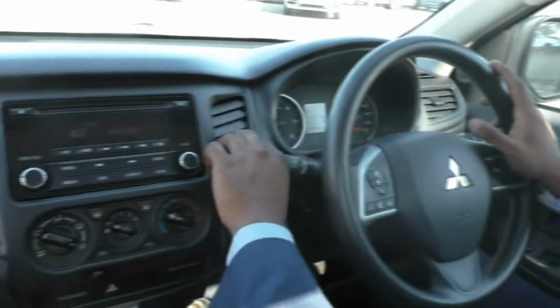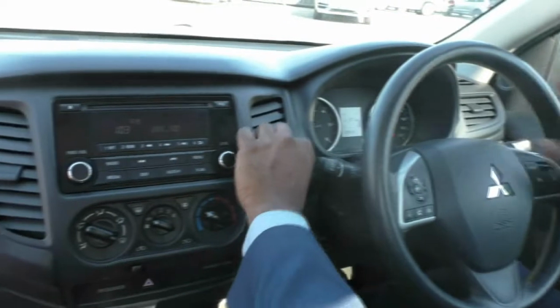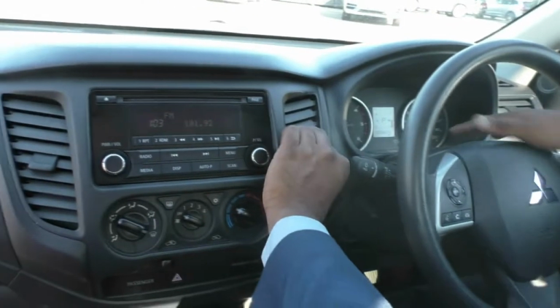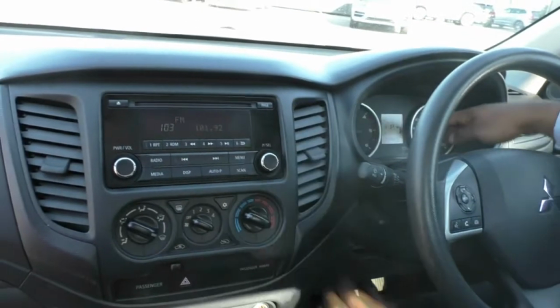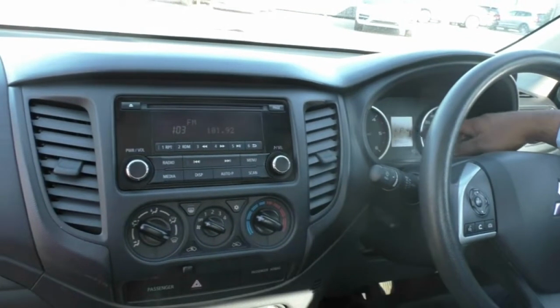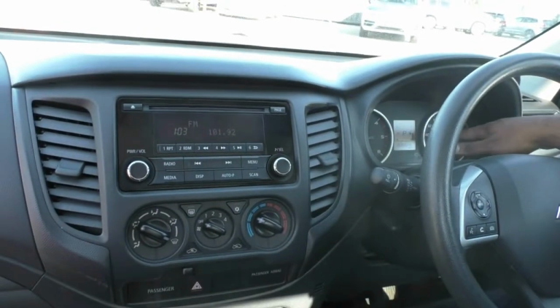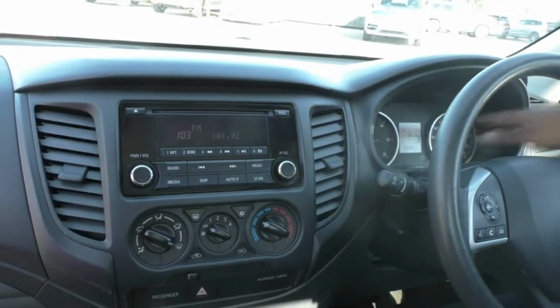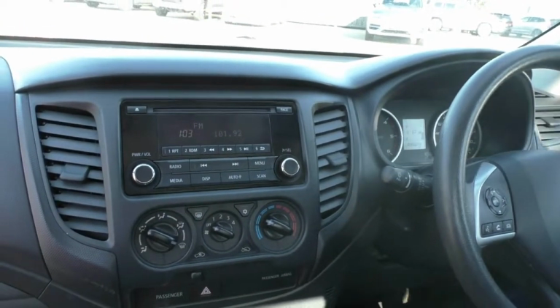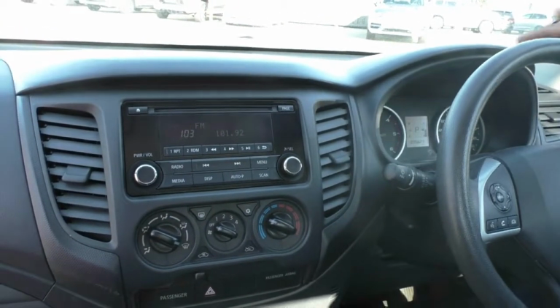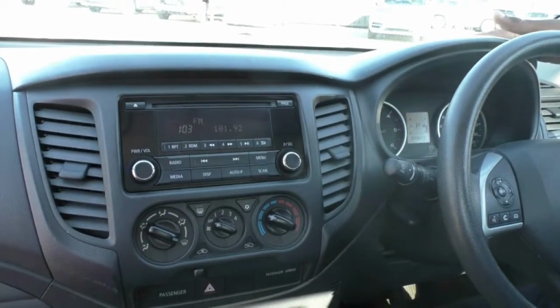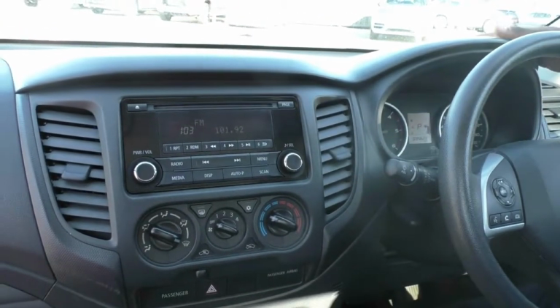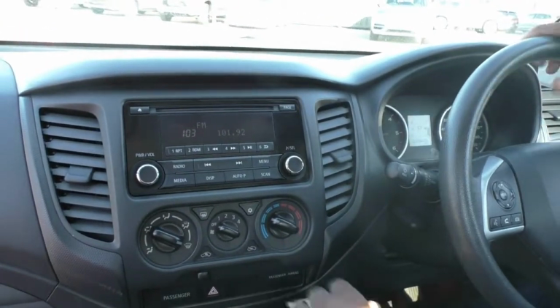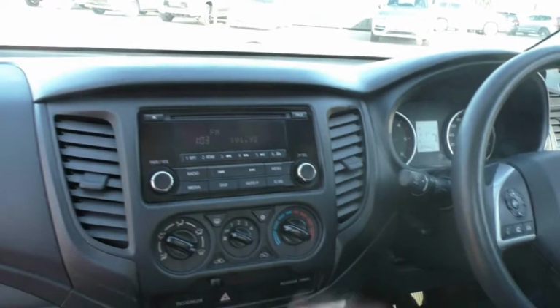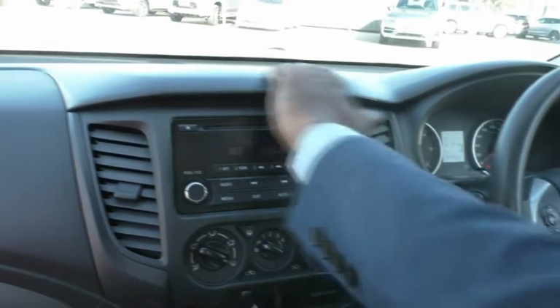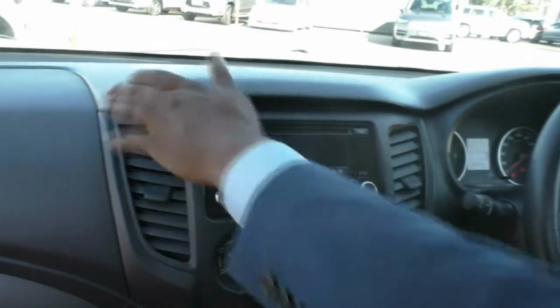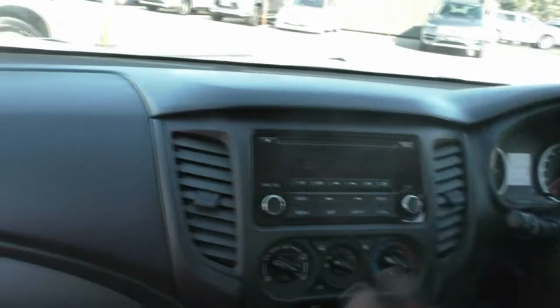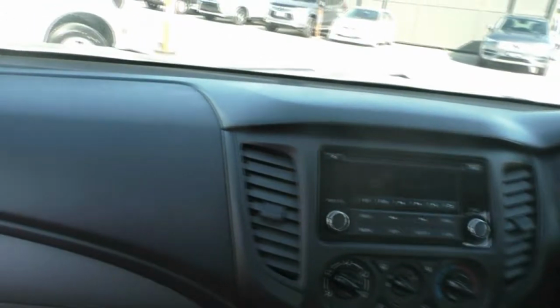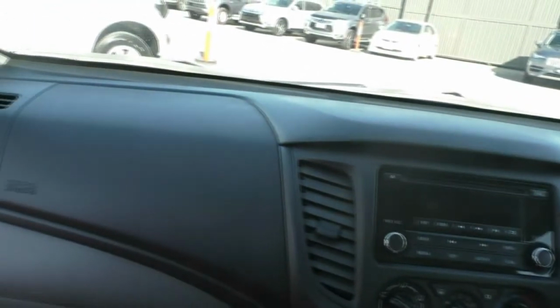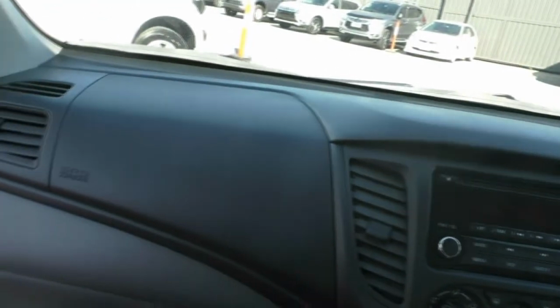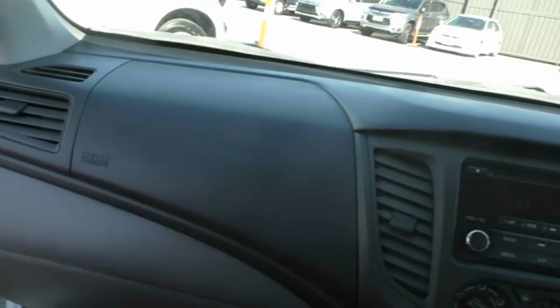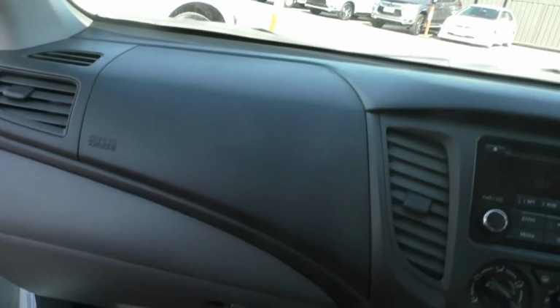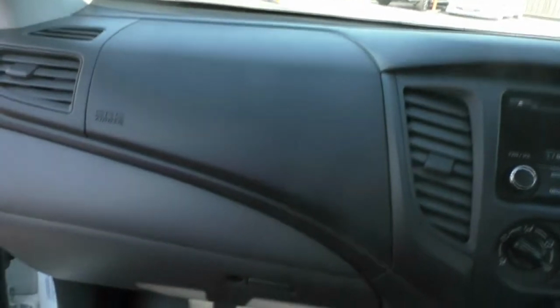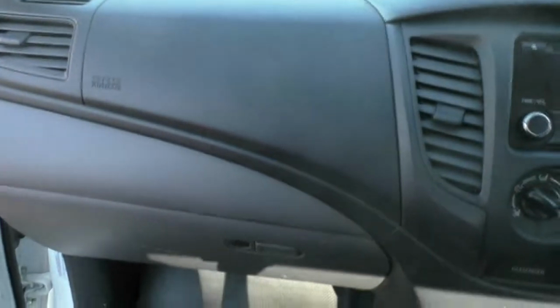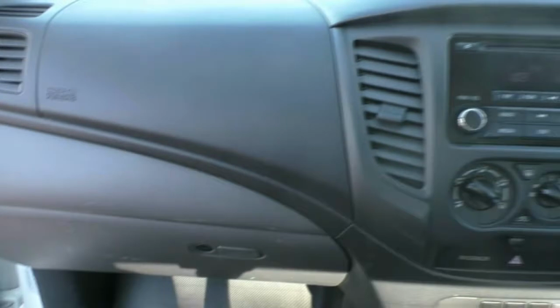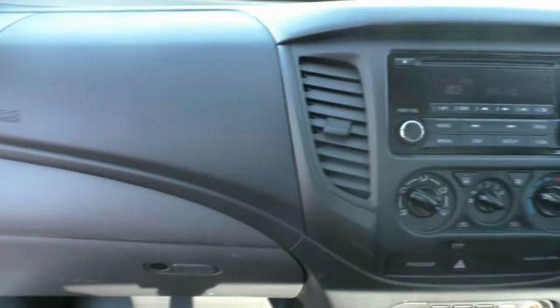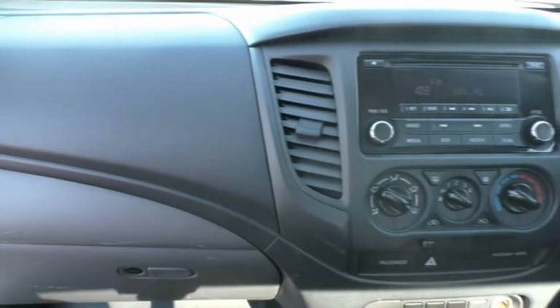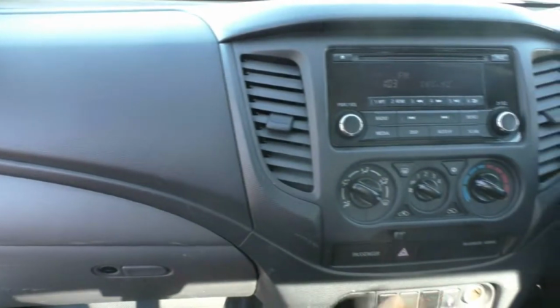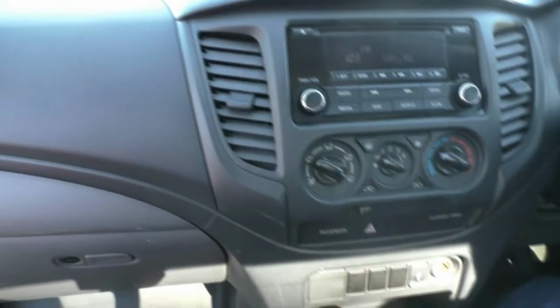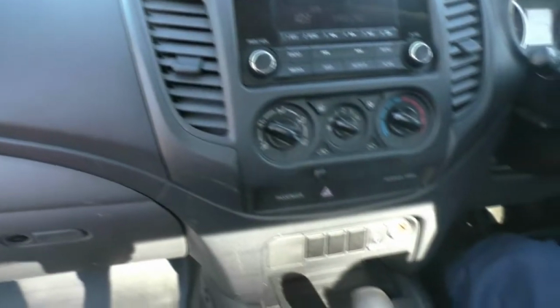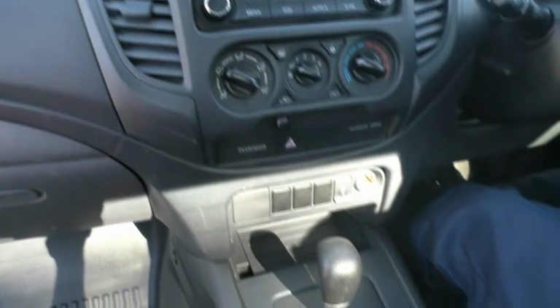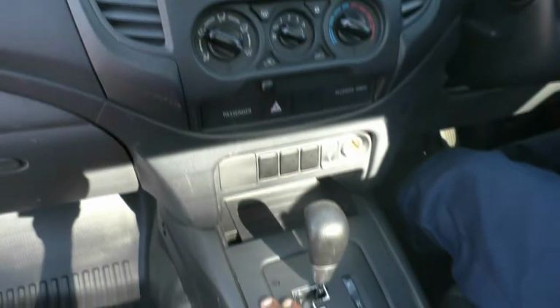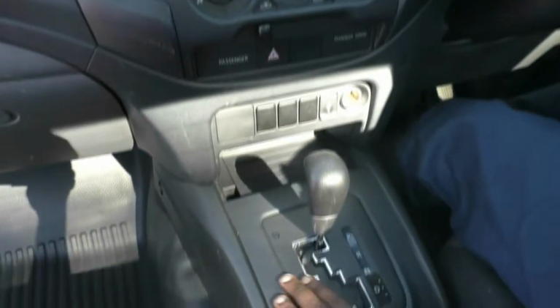This car has done 35,000 kilometres. No wear and tear along the dash and a very clean centre console. As I move down here, you can see the automatic transmission.